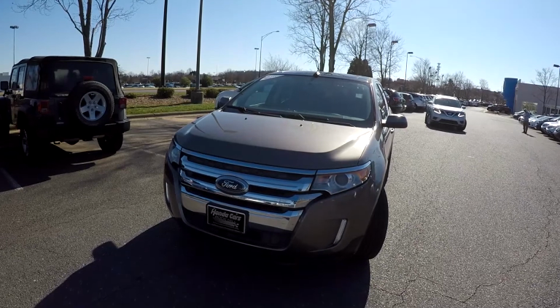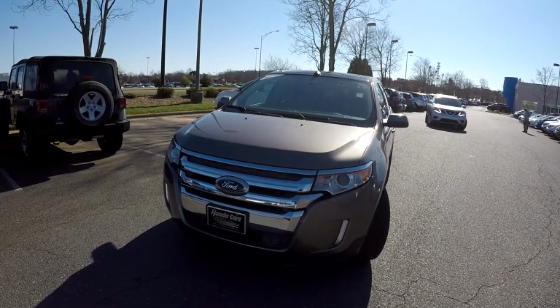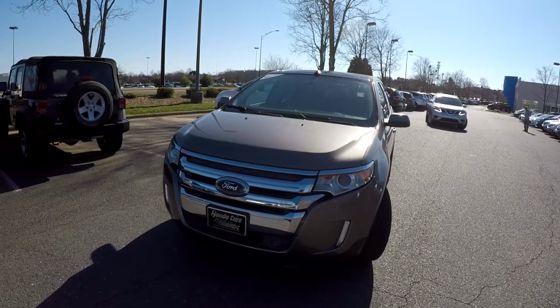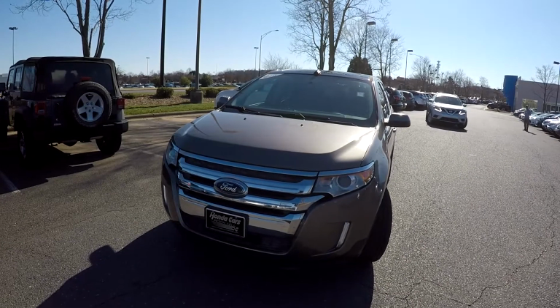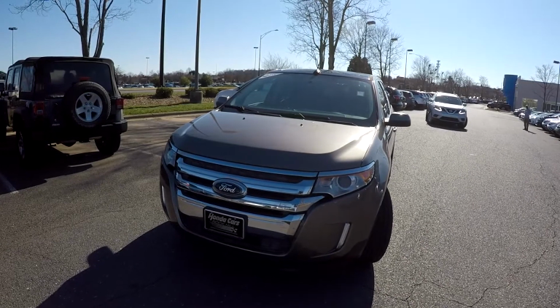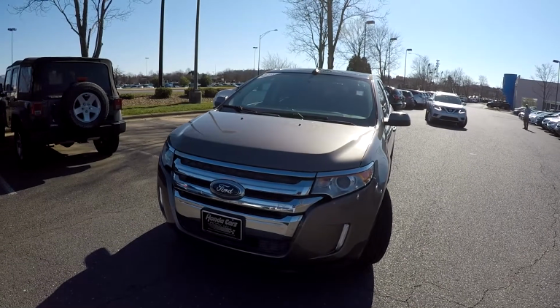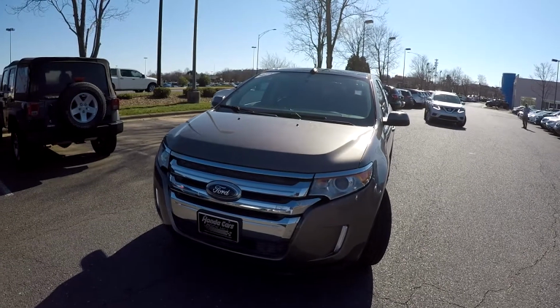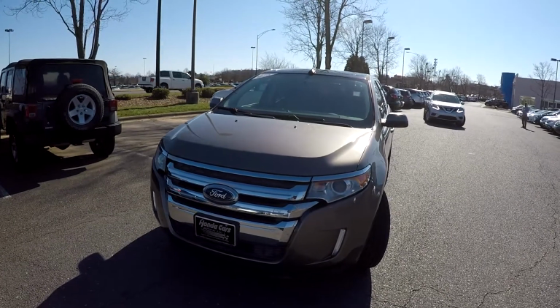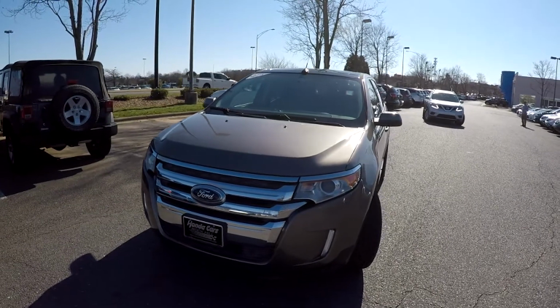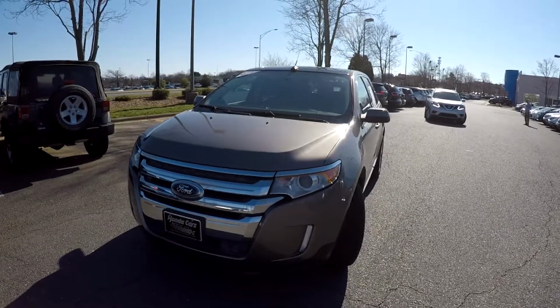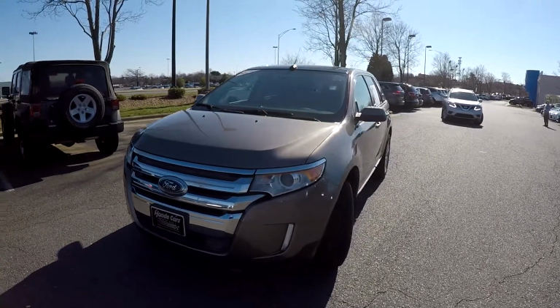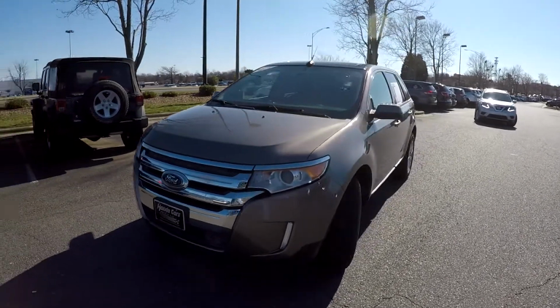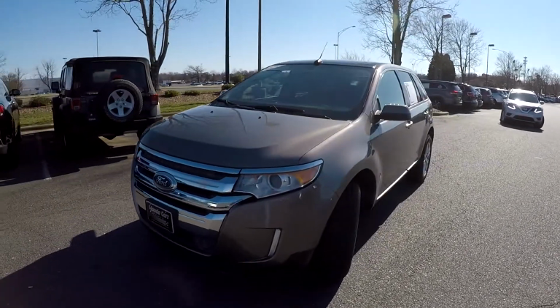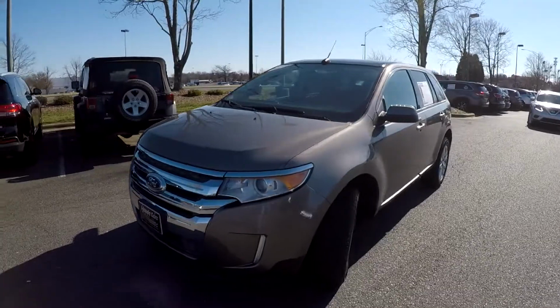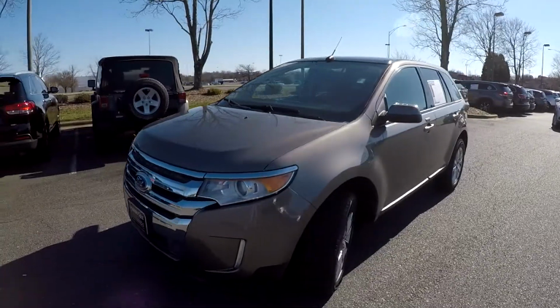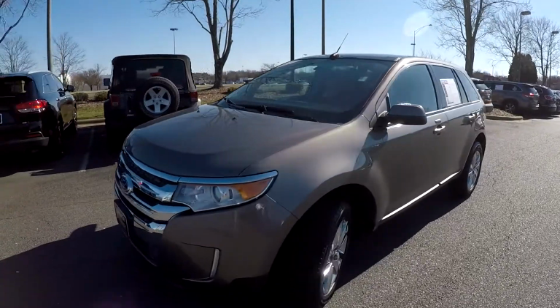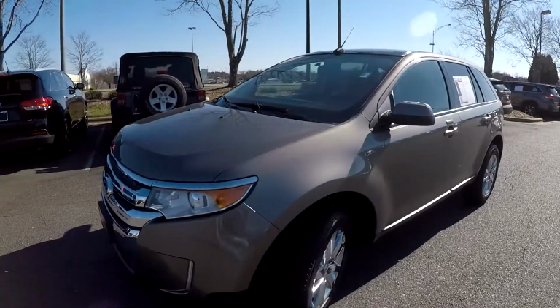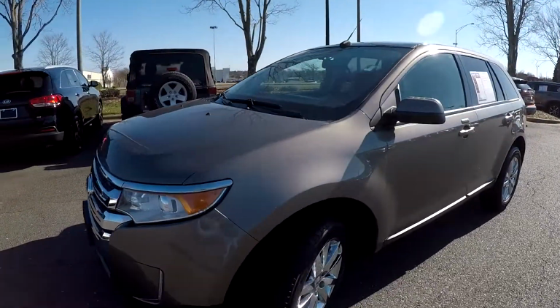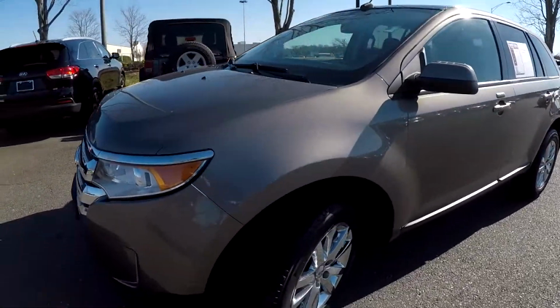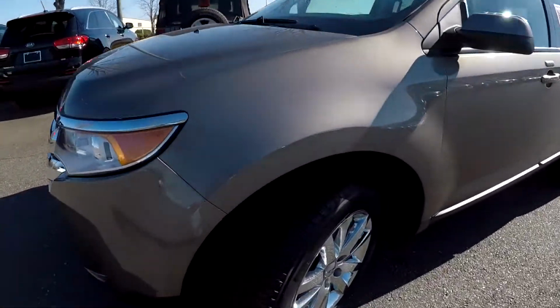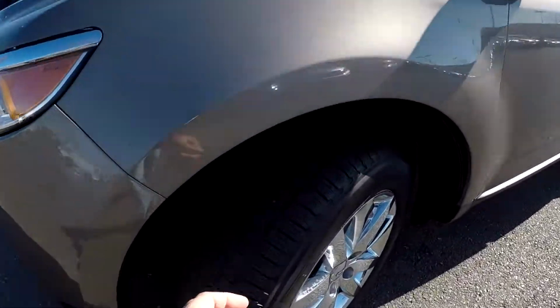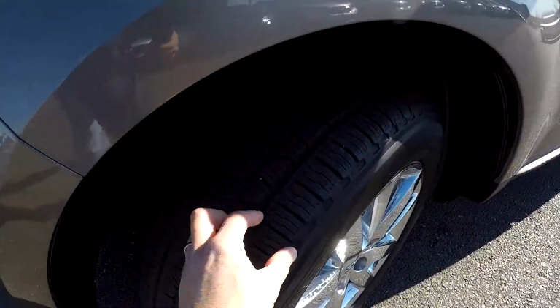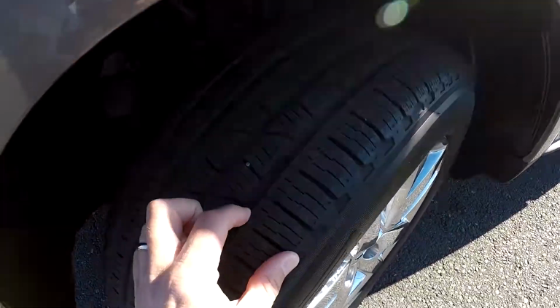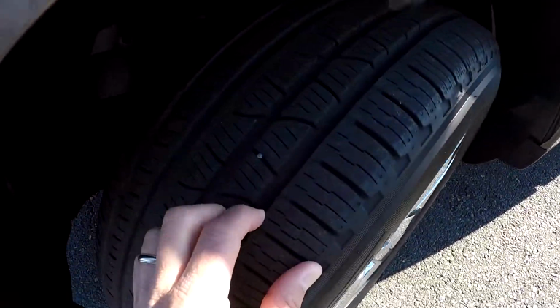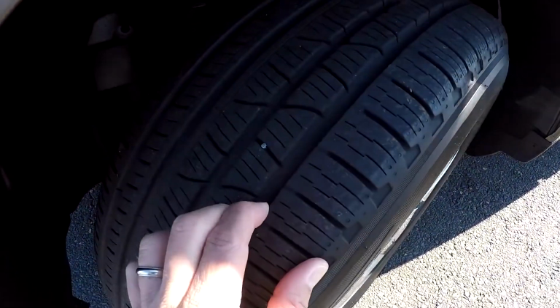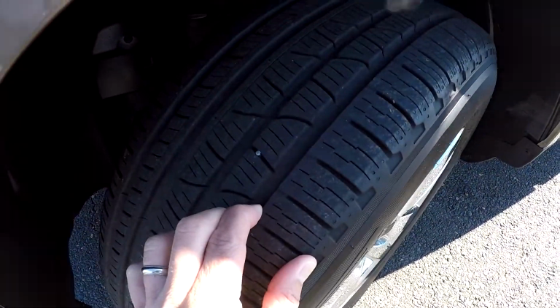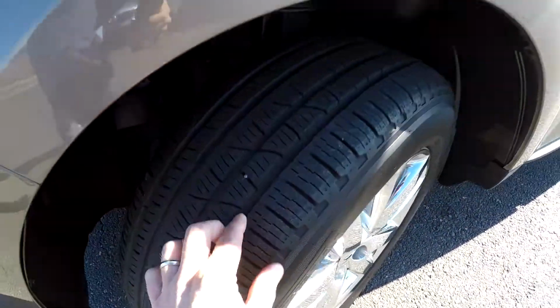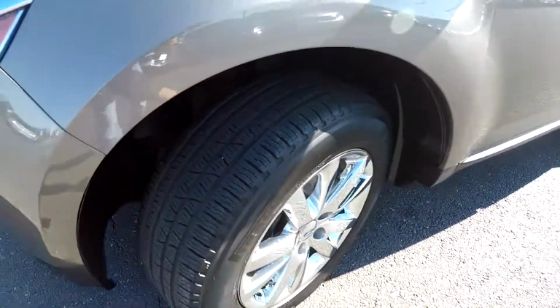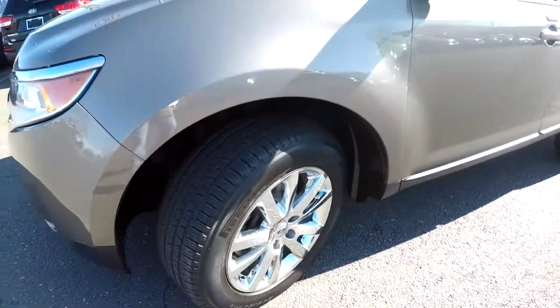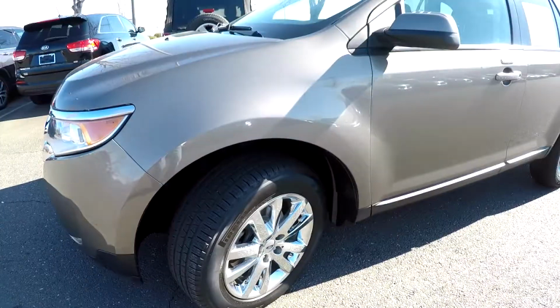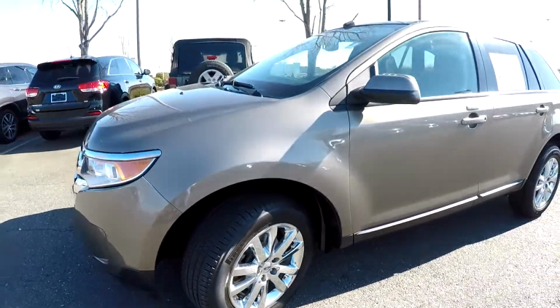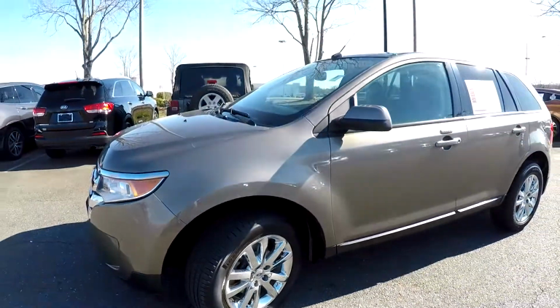Today we're at Honda Cars of Rock Hill. We want to walk around on a 2012 Ford Edge. We're gonna start right up front, checking those tires — good tread, and got some chrome caps there.